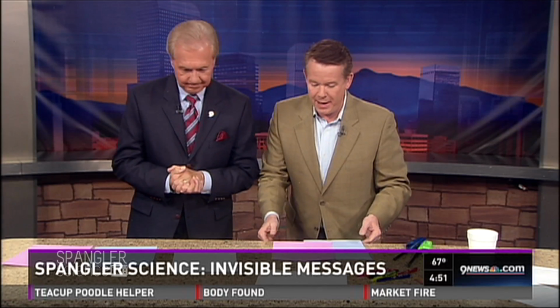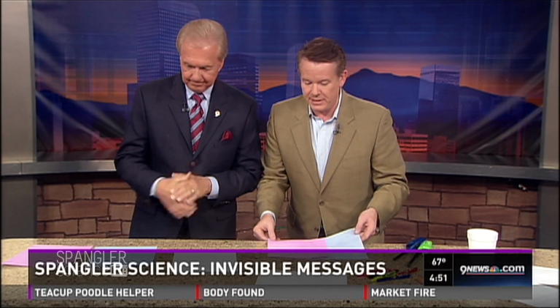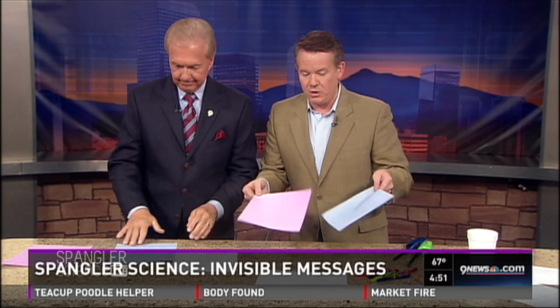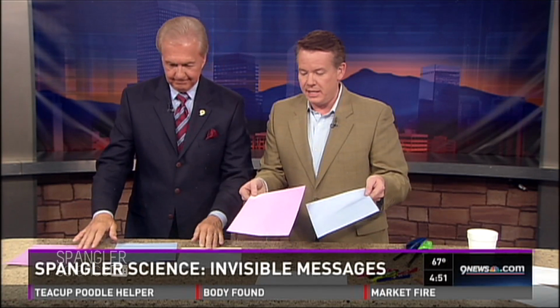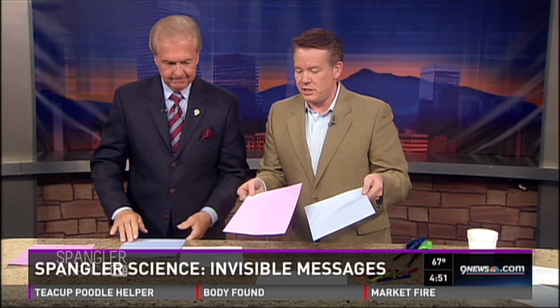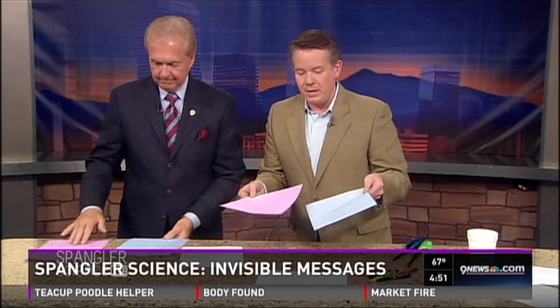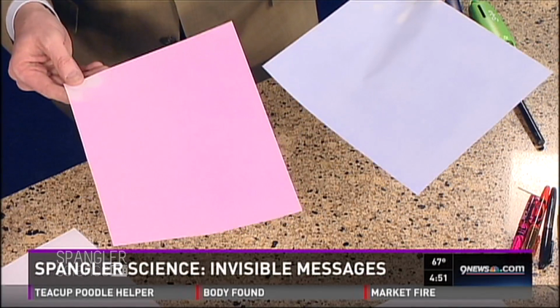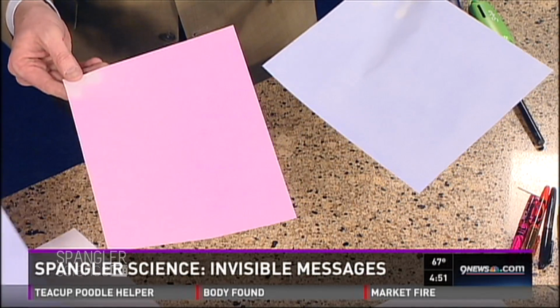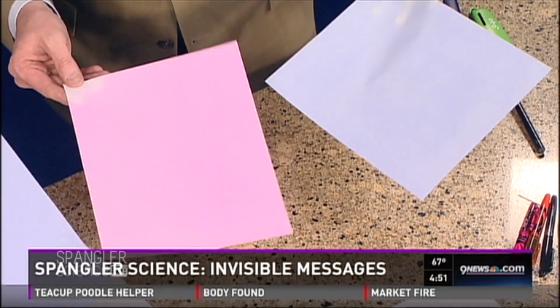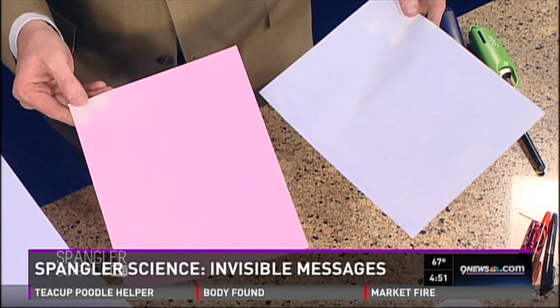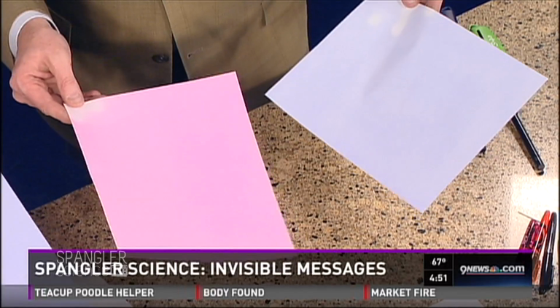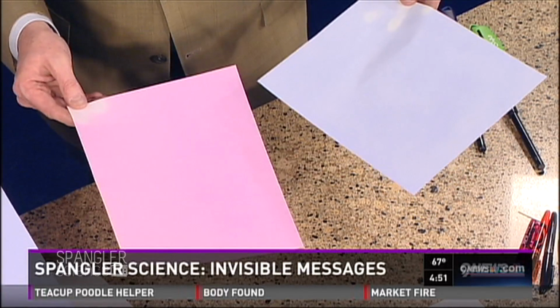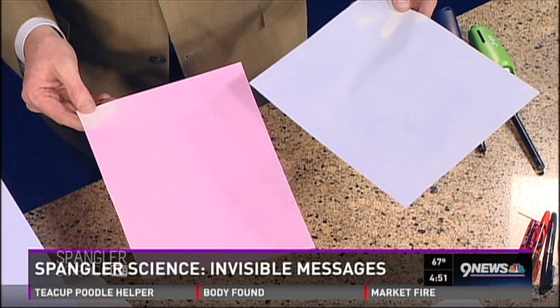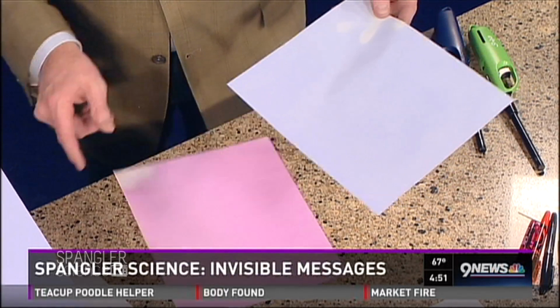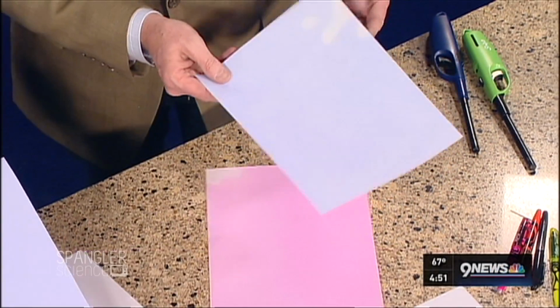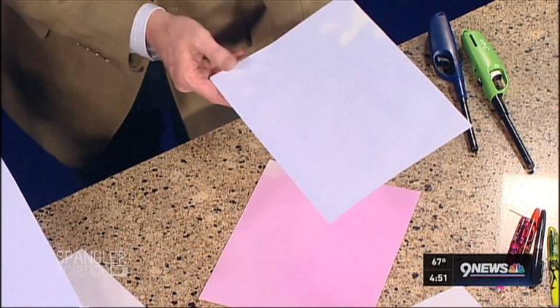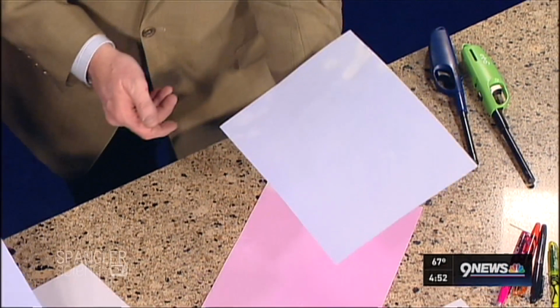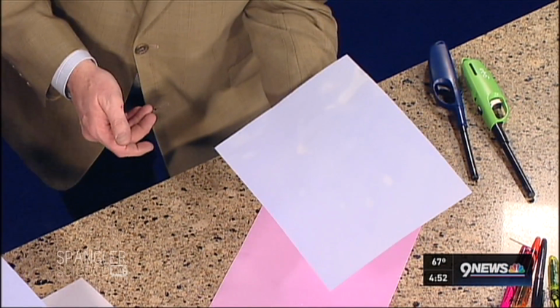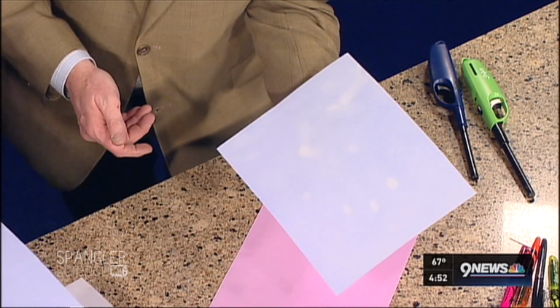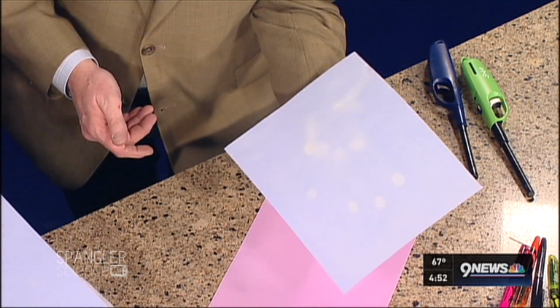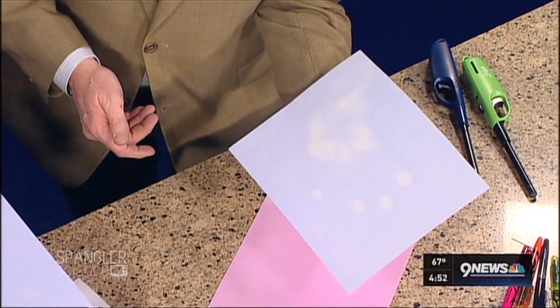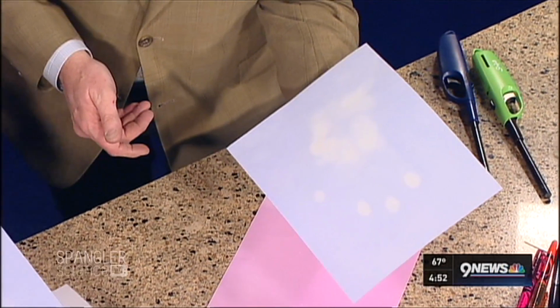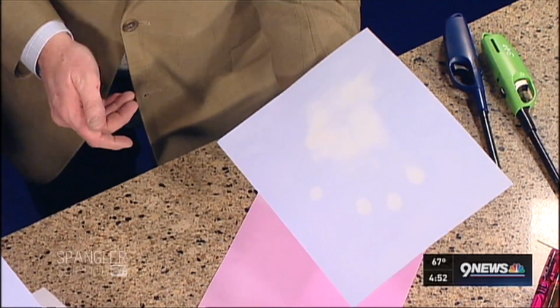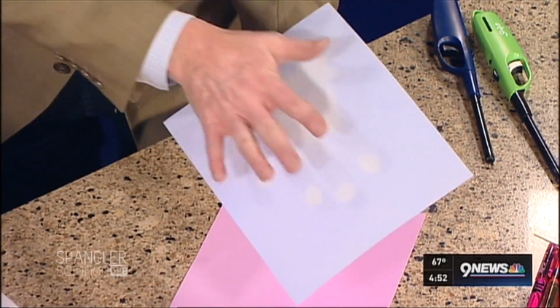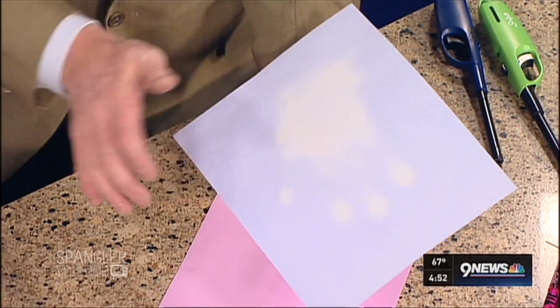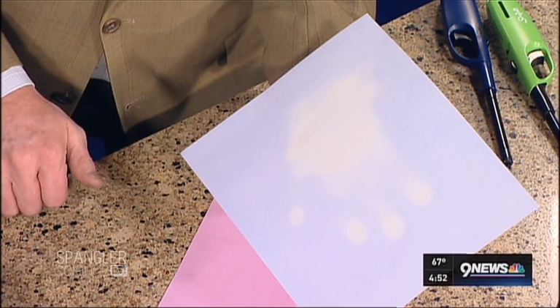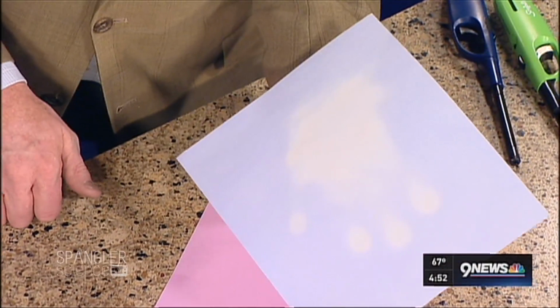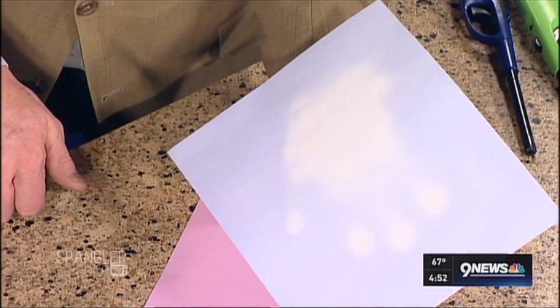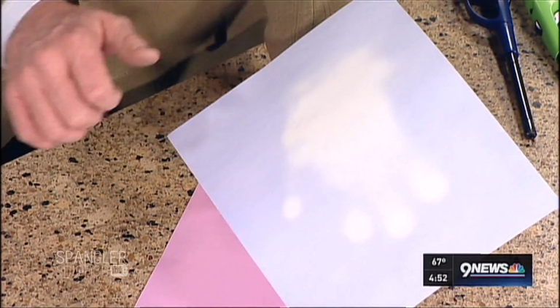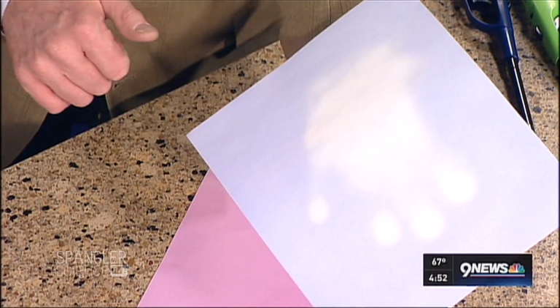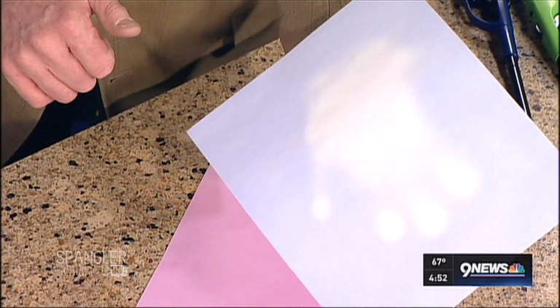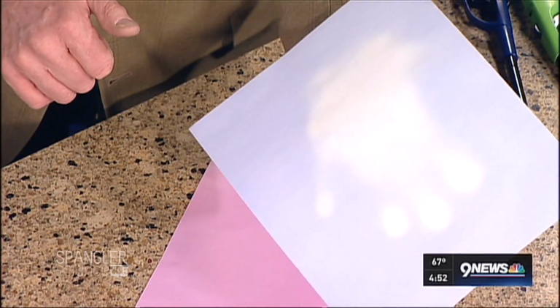We've got paper on the table — see these different sheets of paper? We started printing this paper some time ago, and you'll notice as you're holding it, something happens. Put your hand underneath. I can see my hand through it. Would you look at that? Is that the heat from my hand that does that? It's the heat from your hand. This is called heat-sensitive paper.